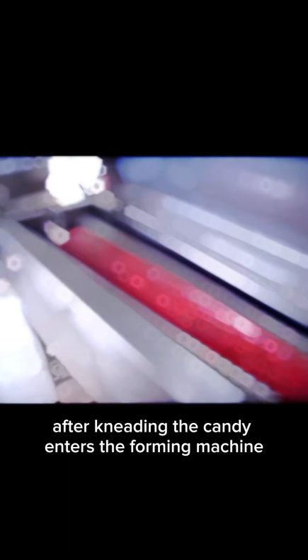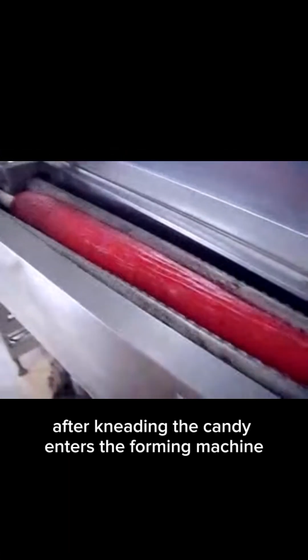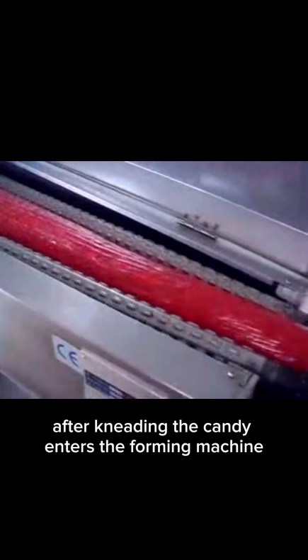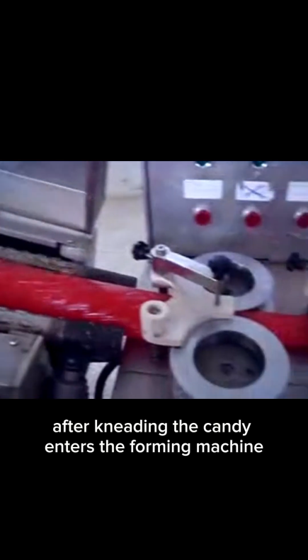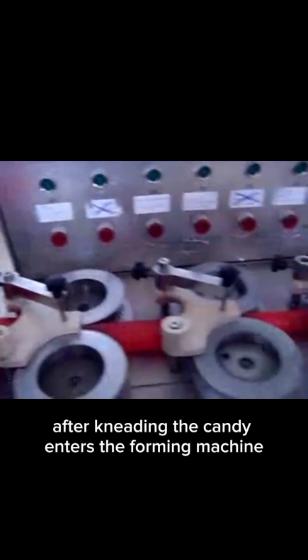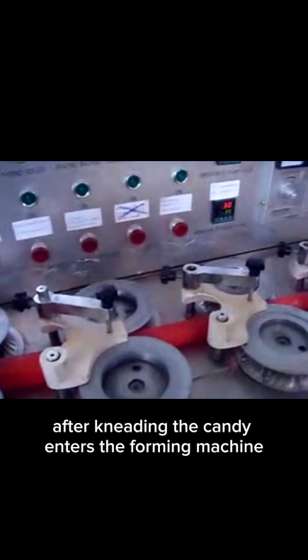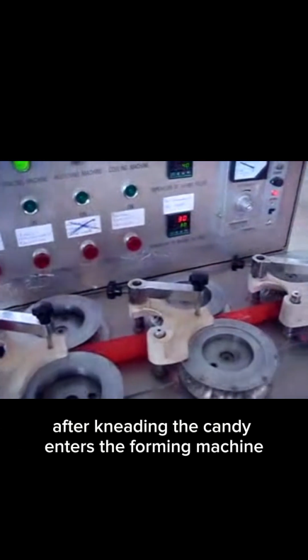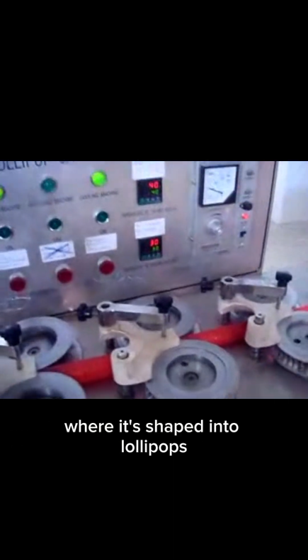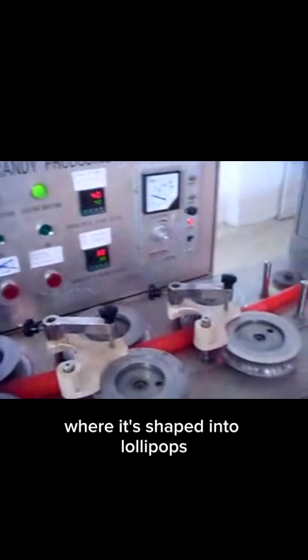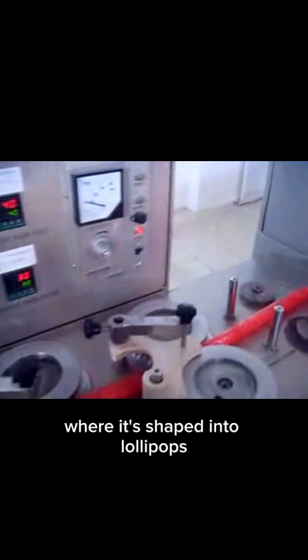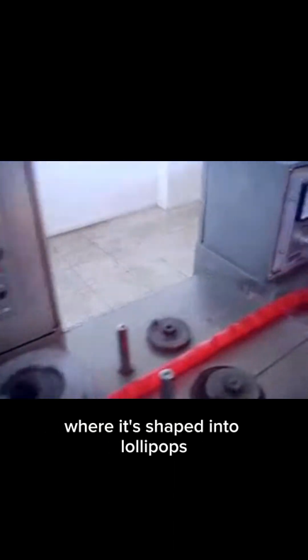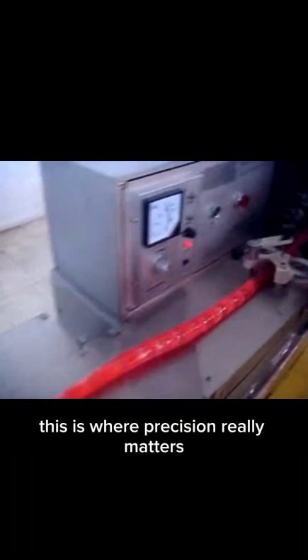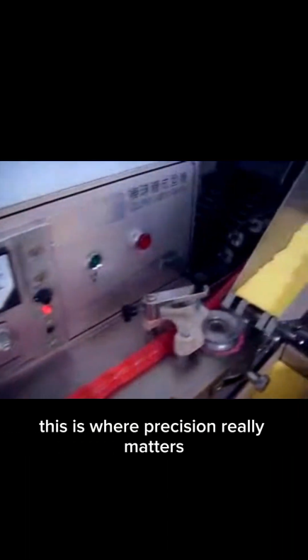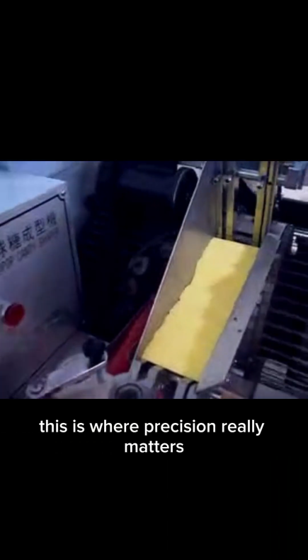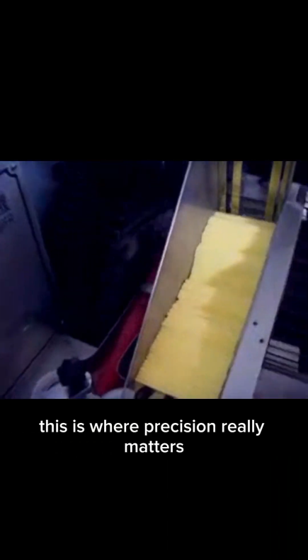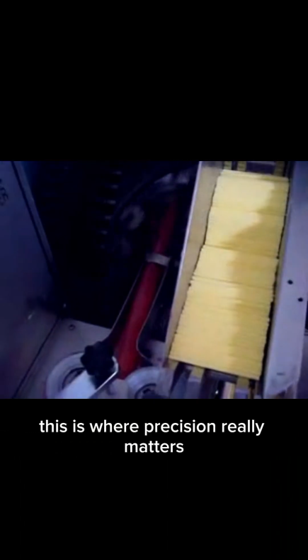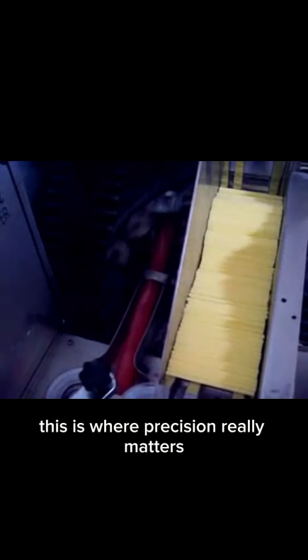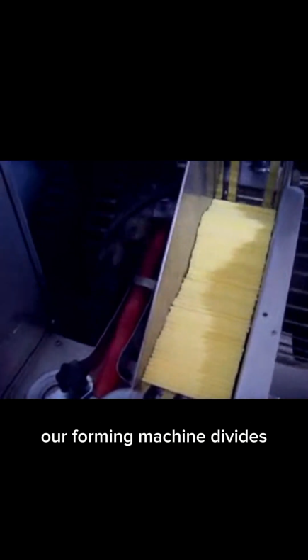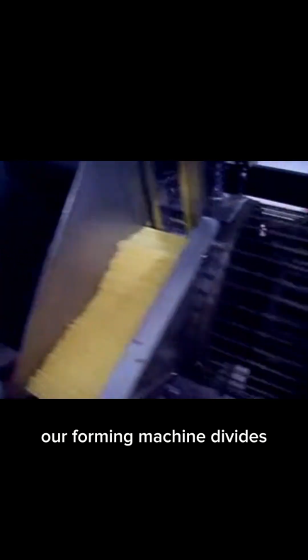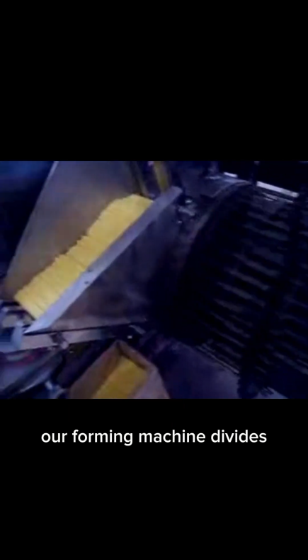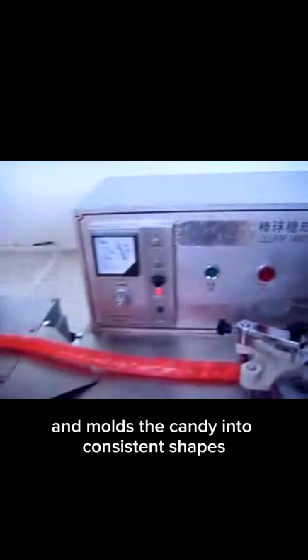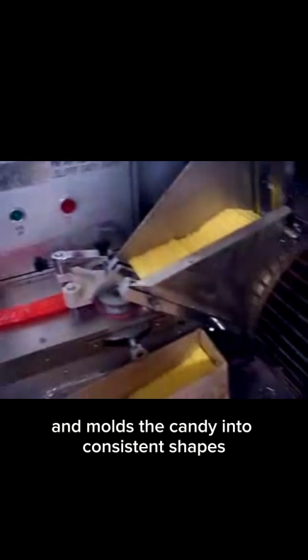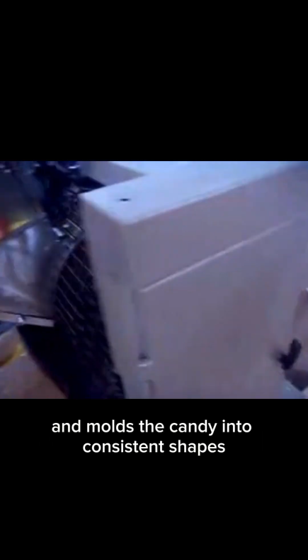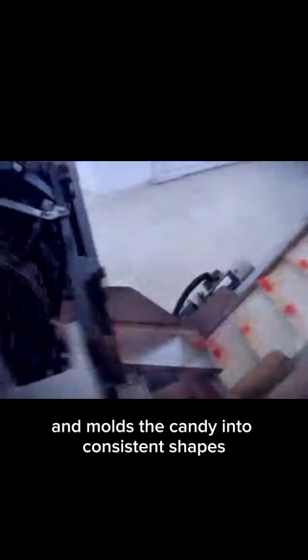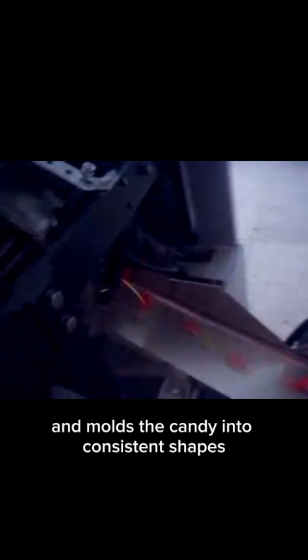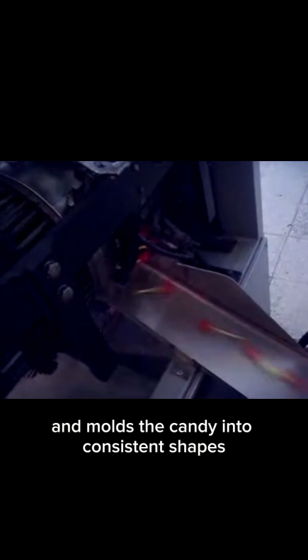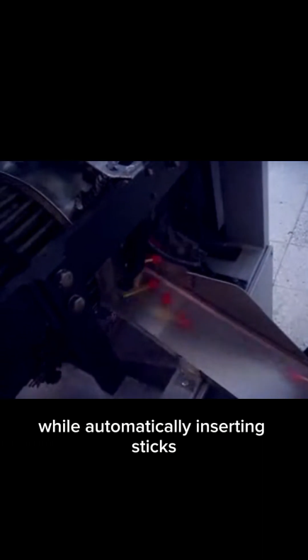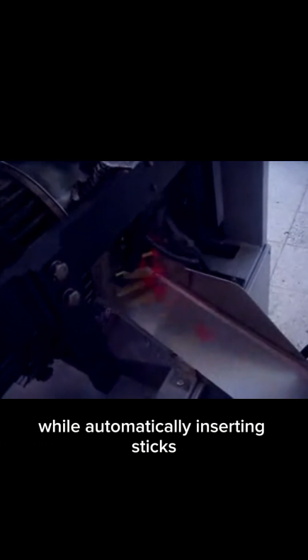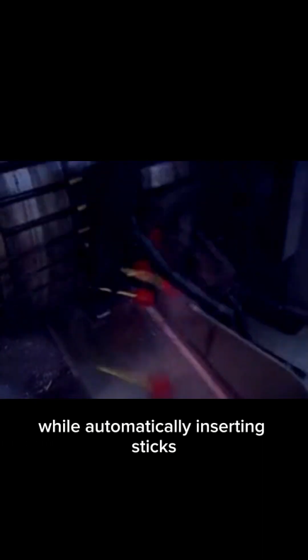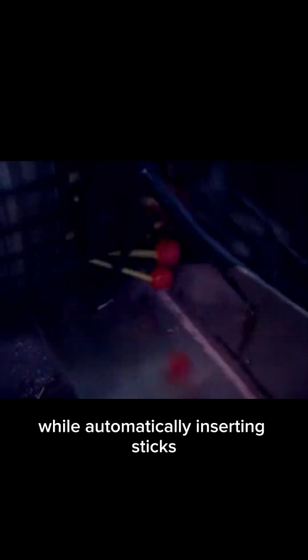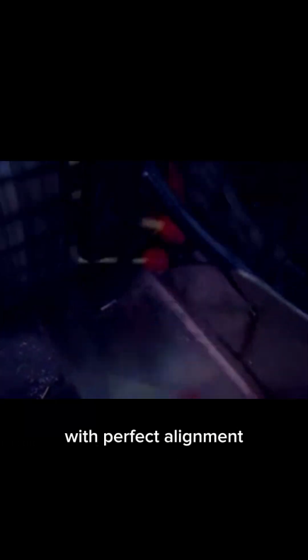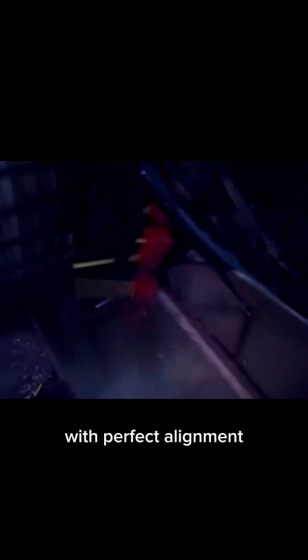This step is crucial for maintaining quality and delivering a visually appealing product that customers will love. After kneading, the candy enters the forming machine, where it's shaped into lollipops. This is where precision really matters. Our forming machine divides and molds the candy into consistent shapes, while automatically inserting sticks with perfect alignment.